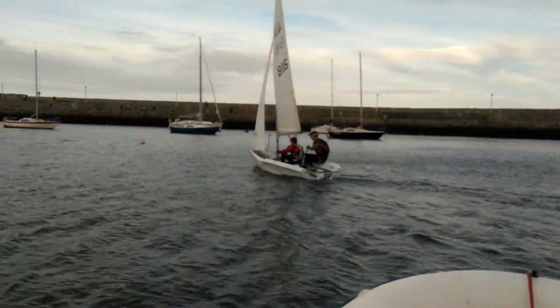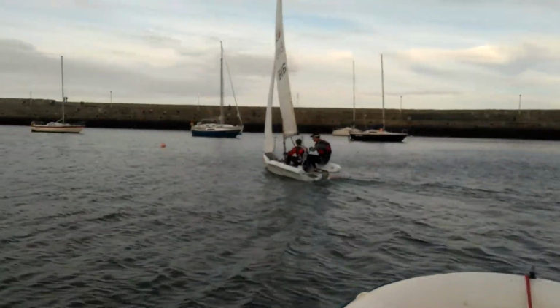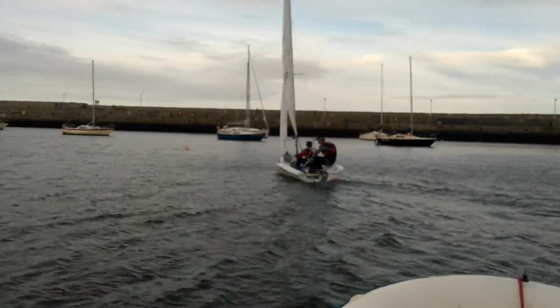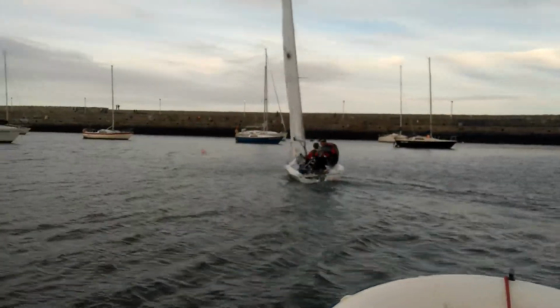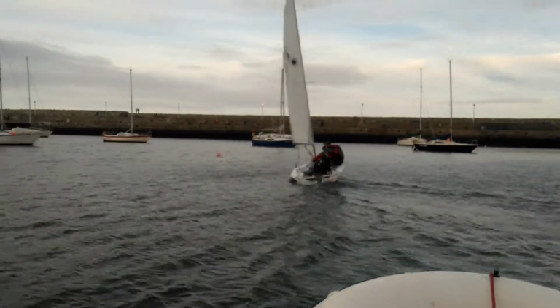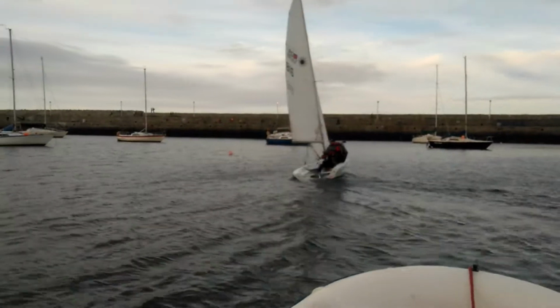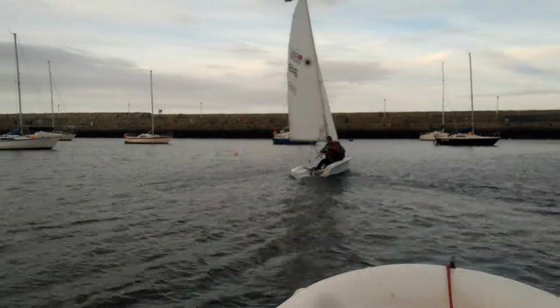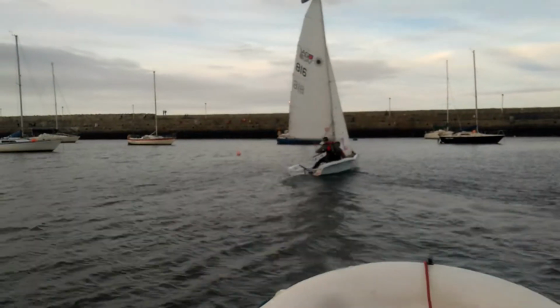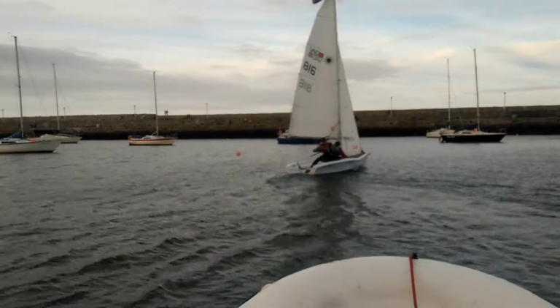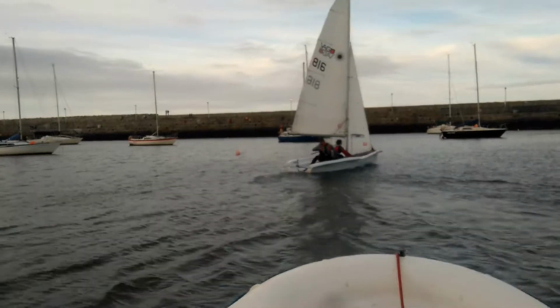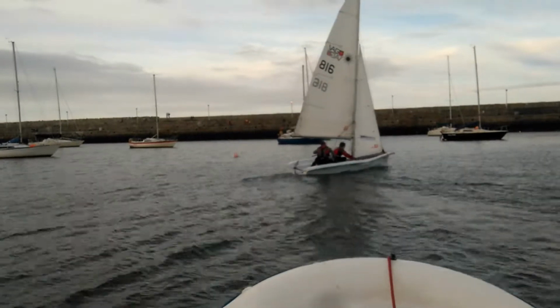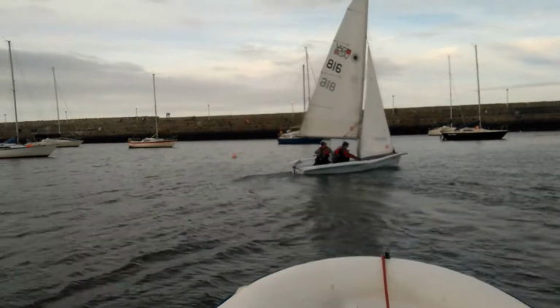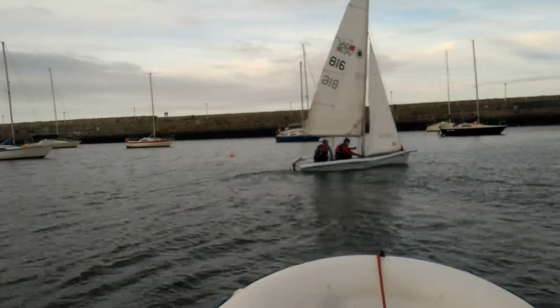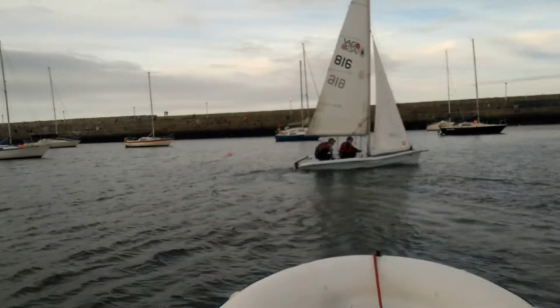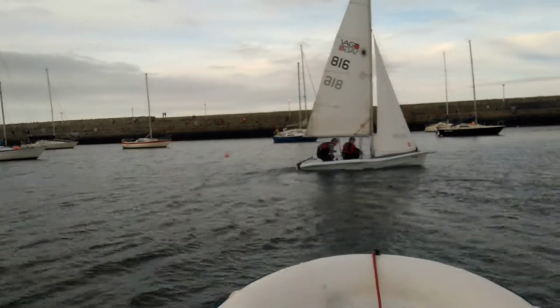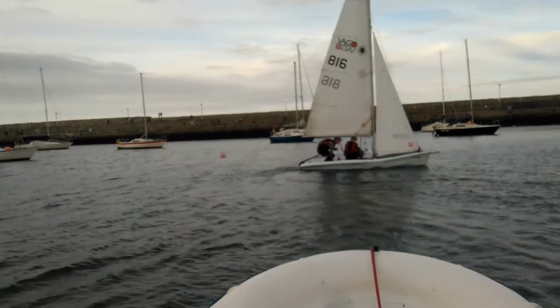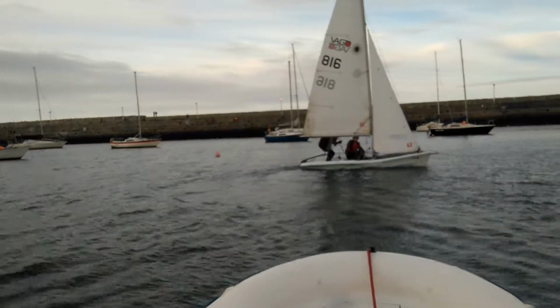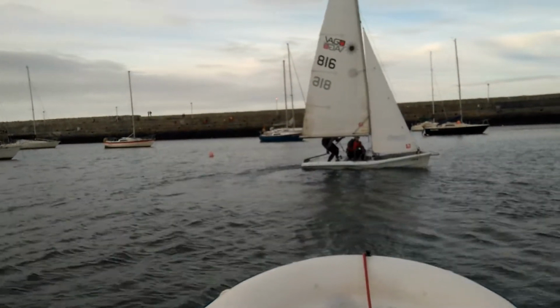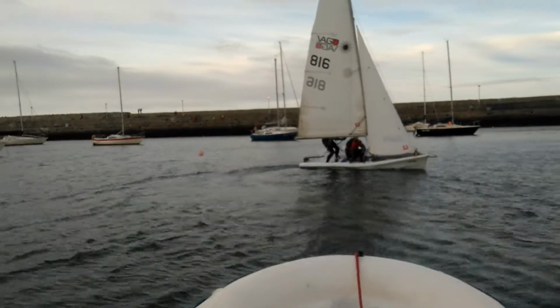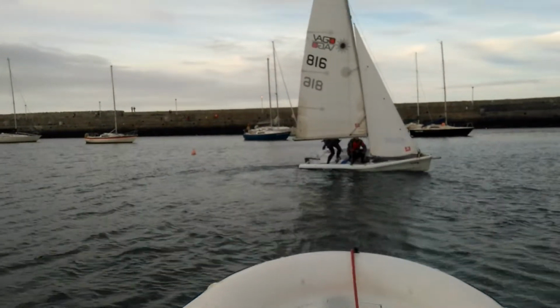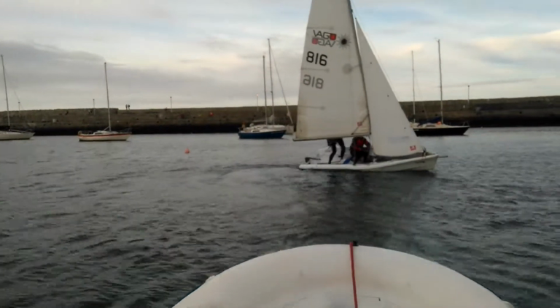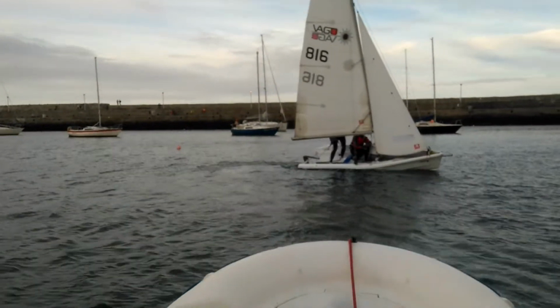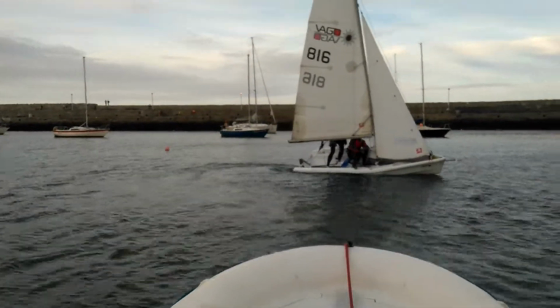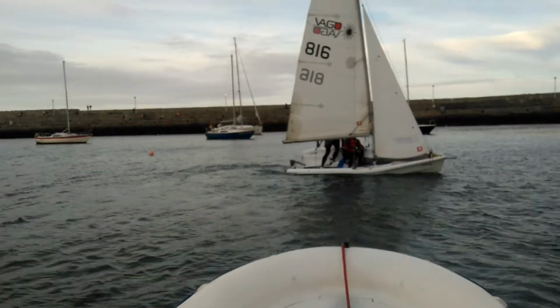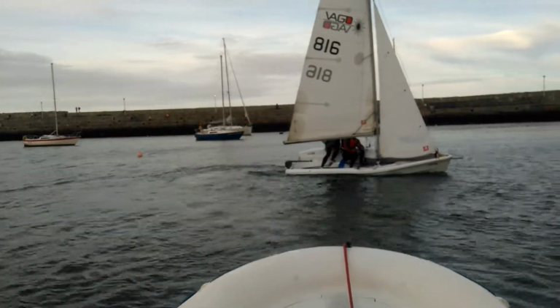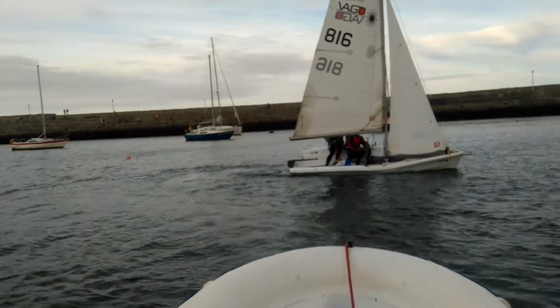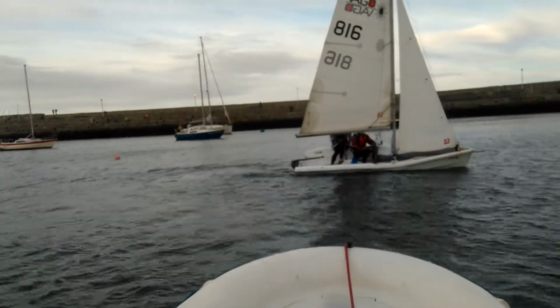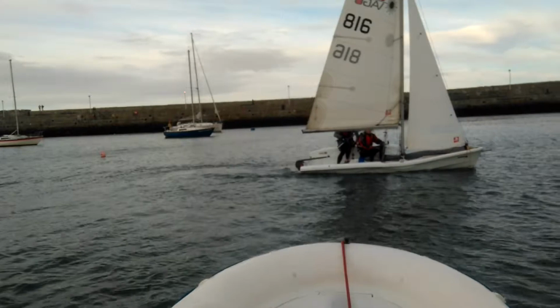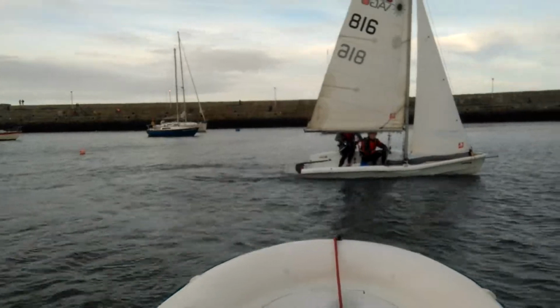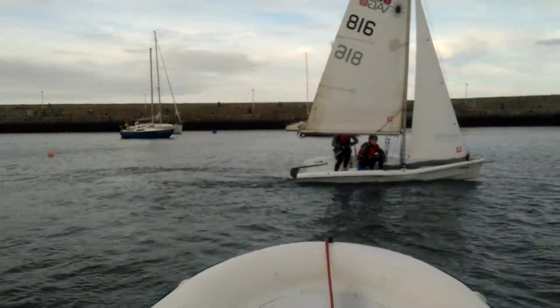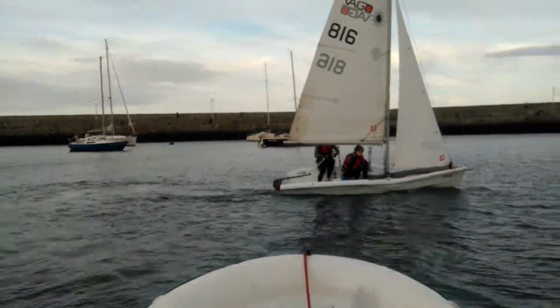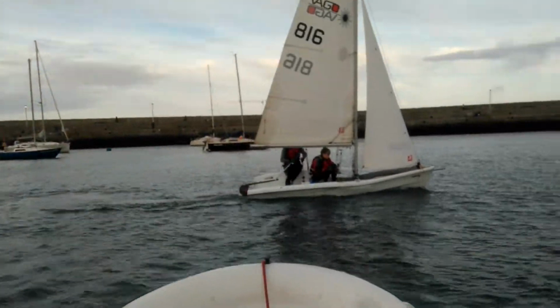Your palms should always be facing down, your knuckles should always be facing your cheeks. If your palms are sticking up then you've got something wrong.